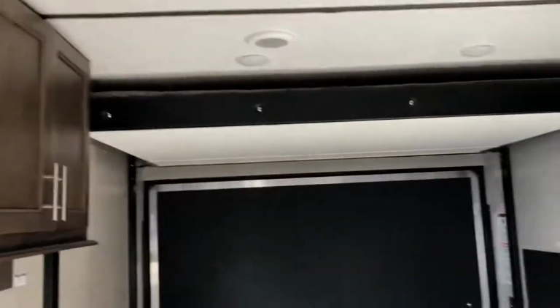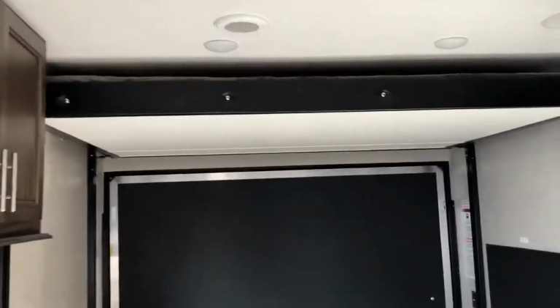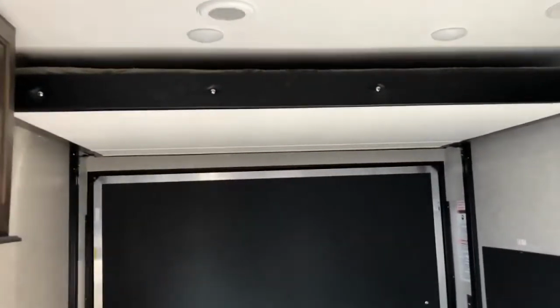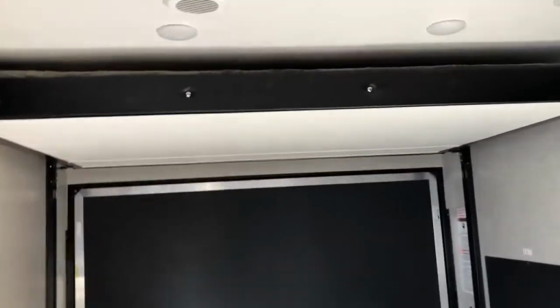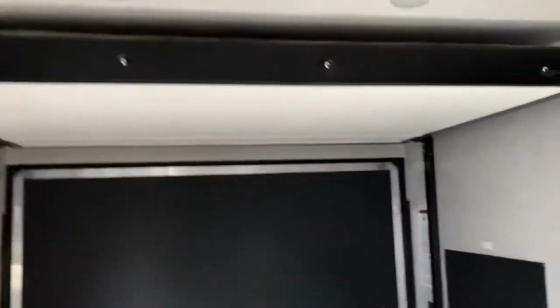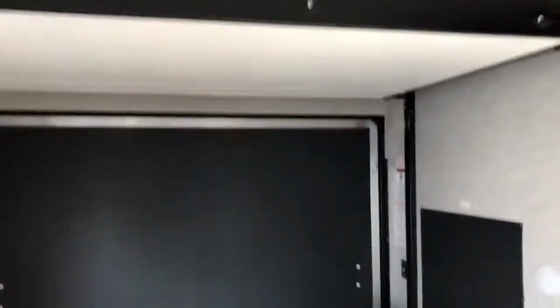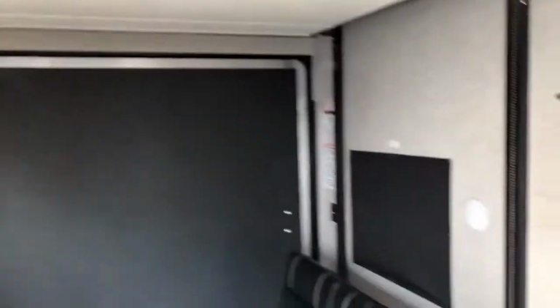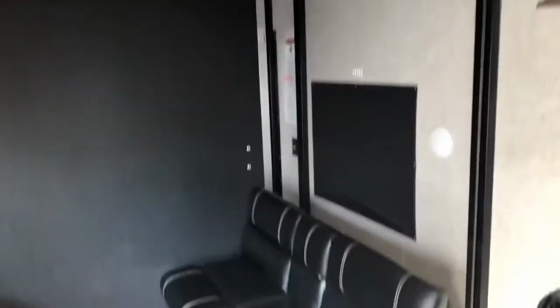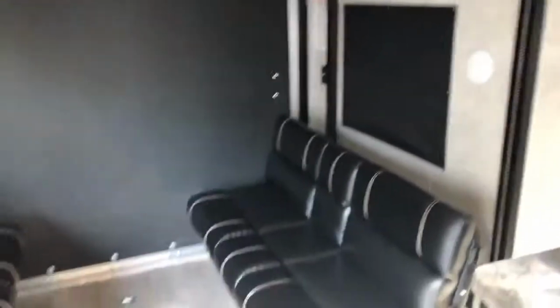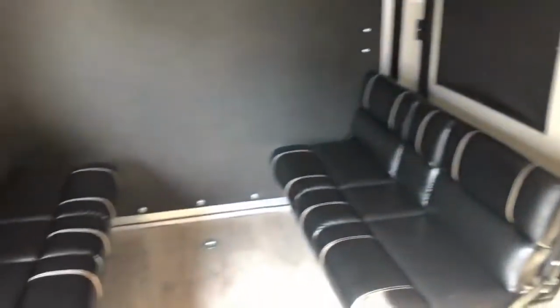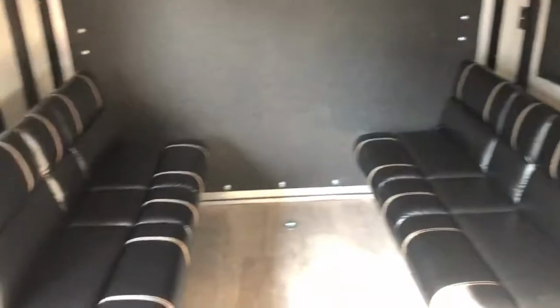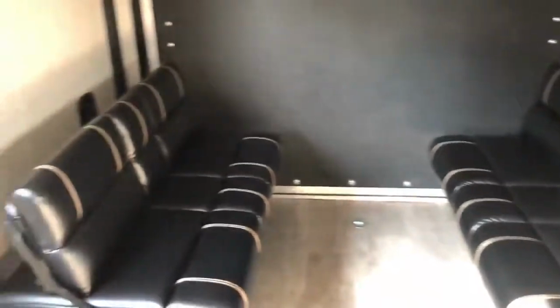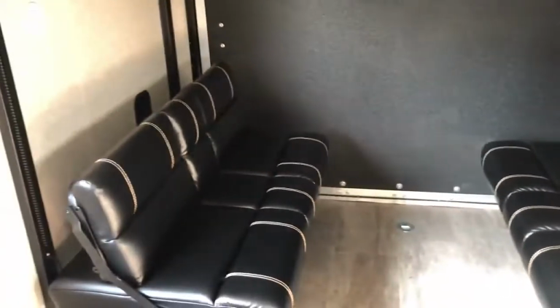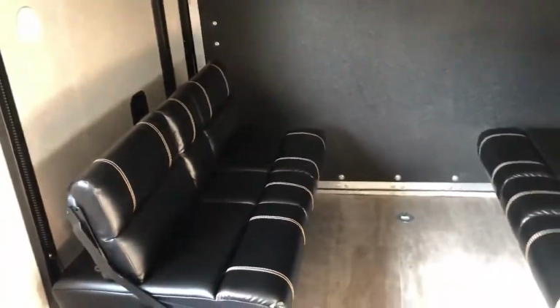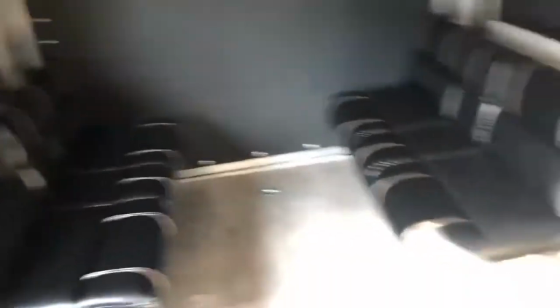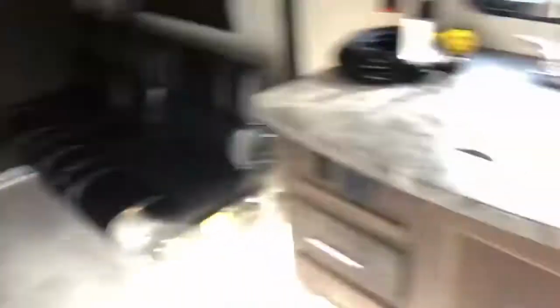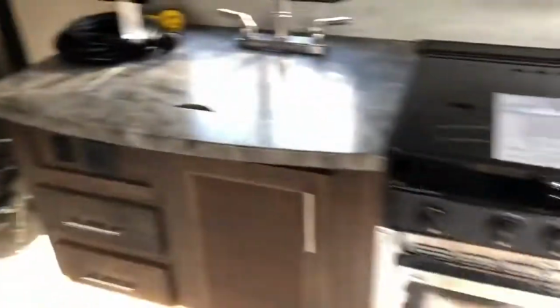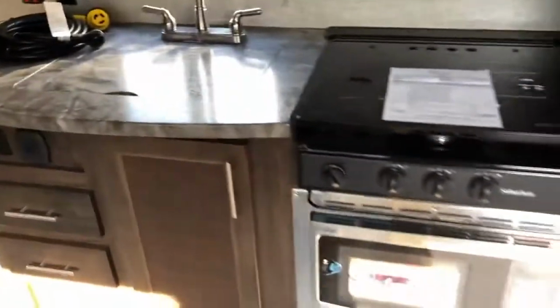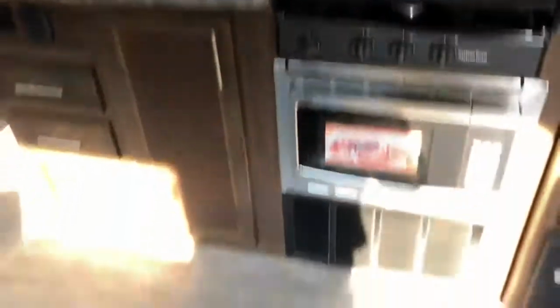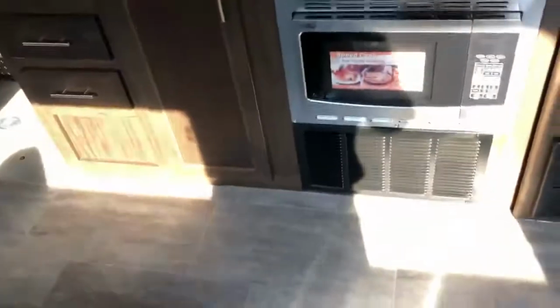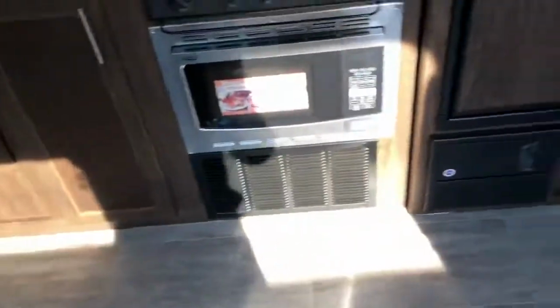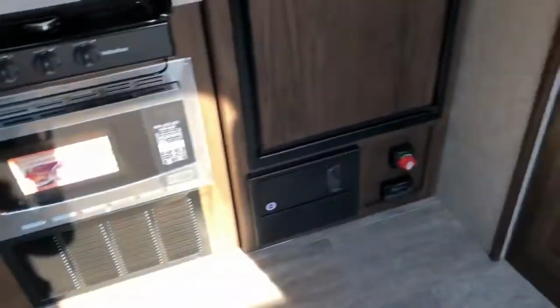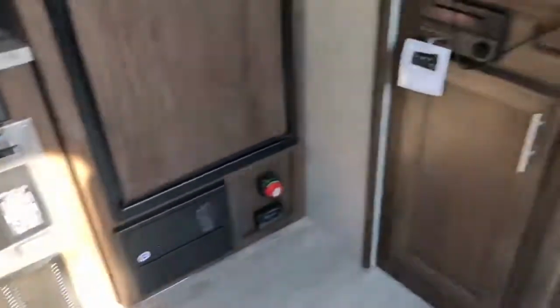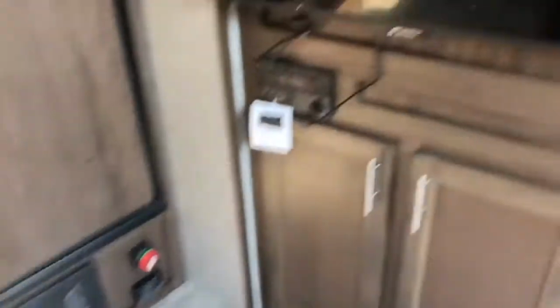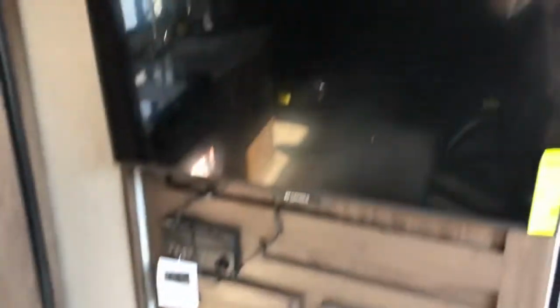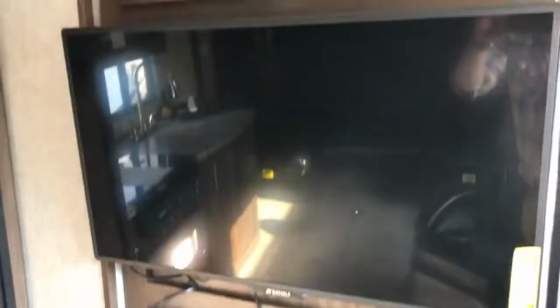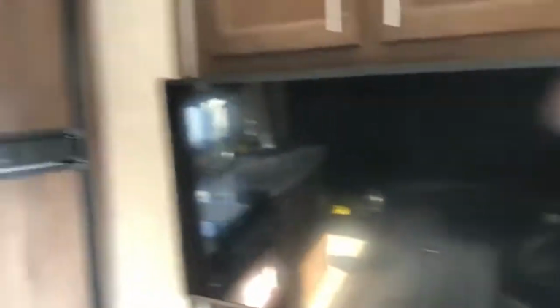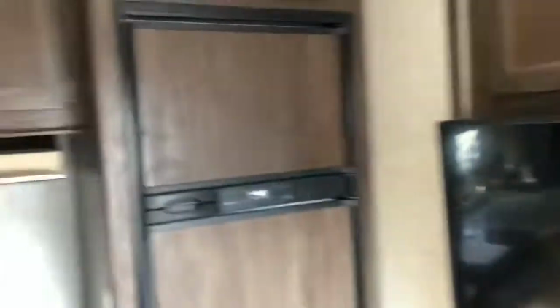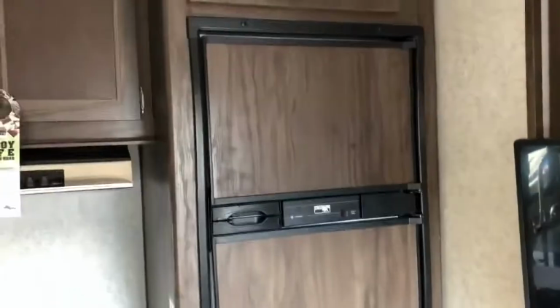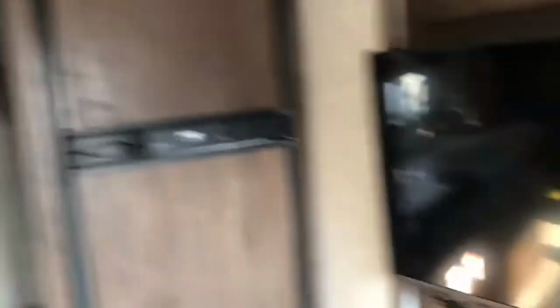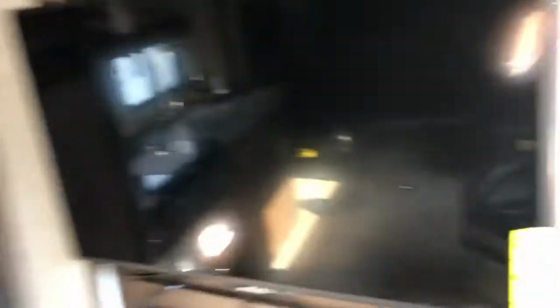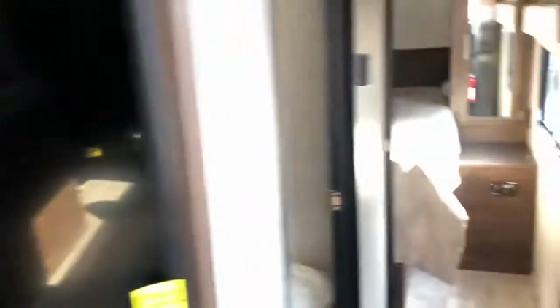Nice queen-size bed overall. Nice couch that flips into a bed. Battery disconnect, TV included. Good size refrigerator.